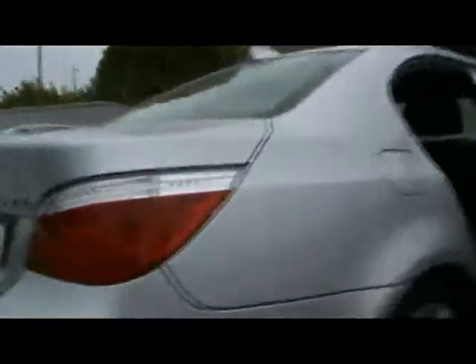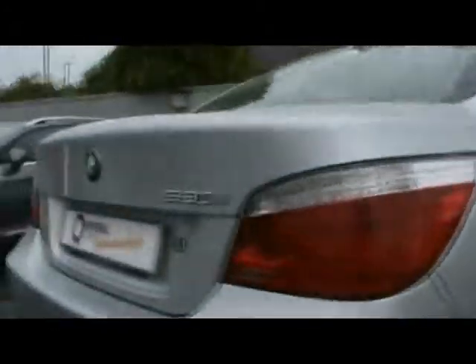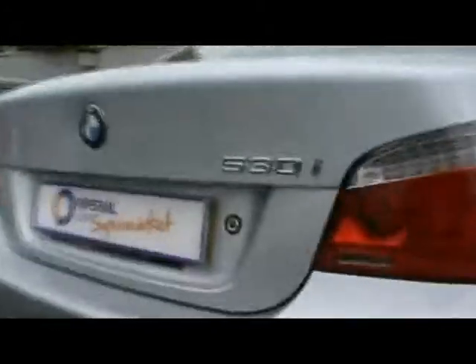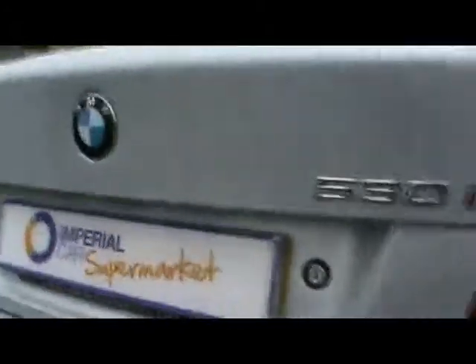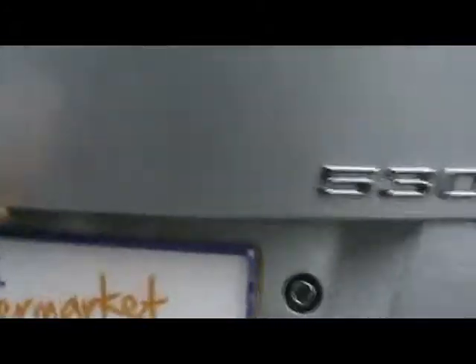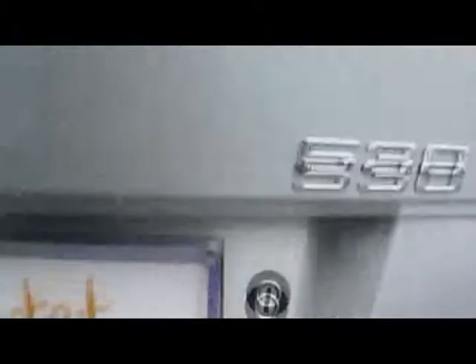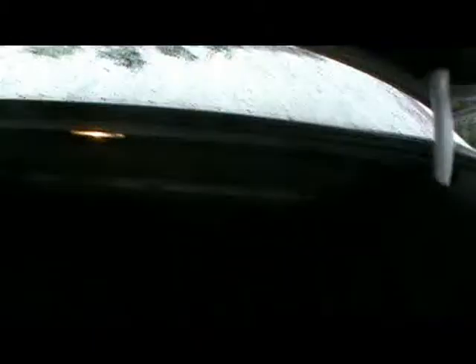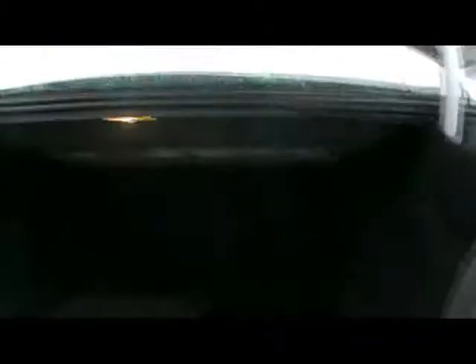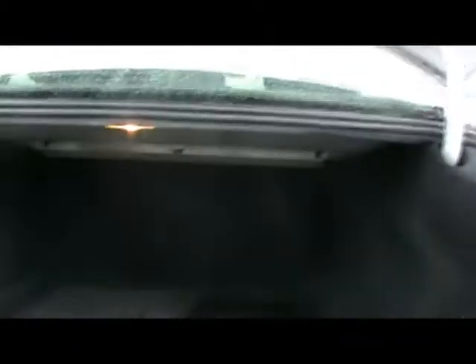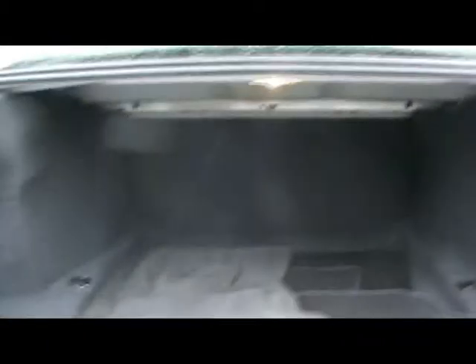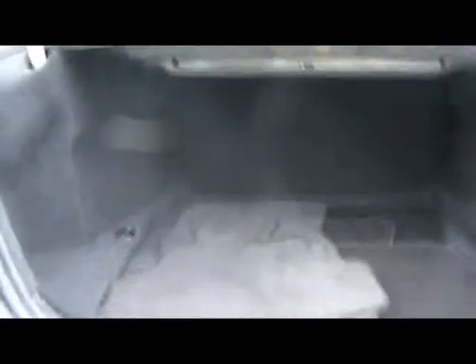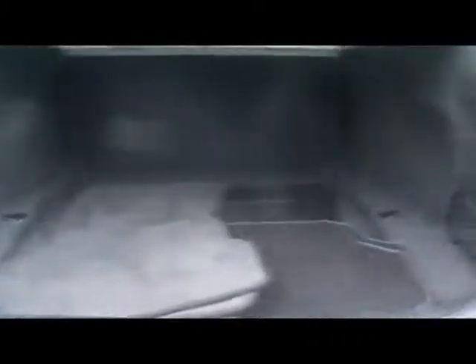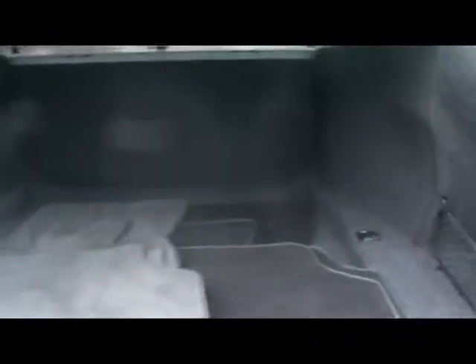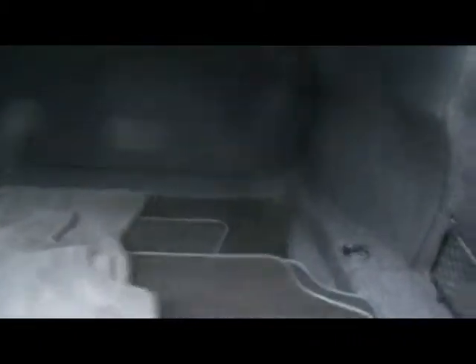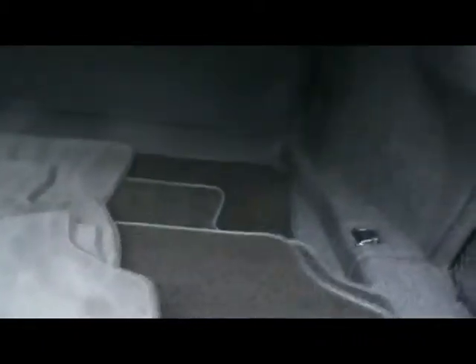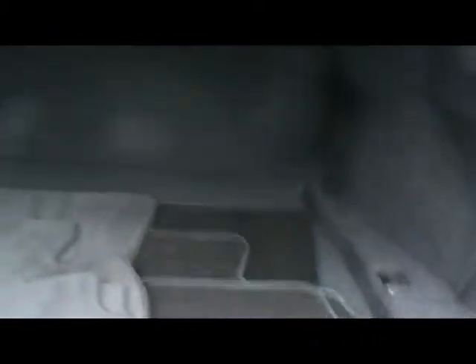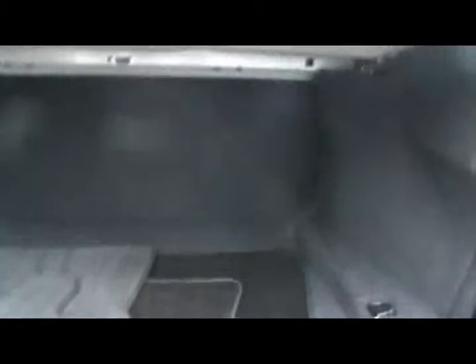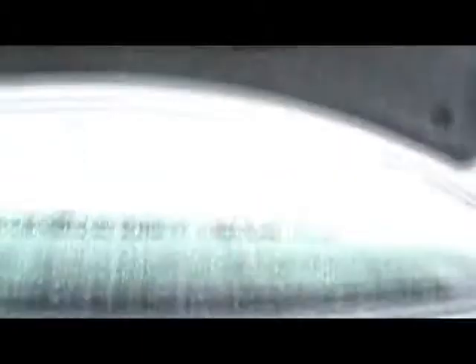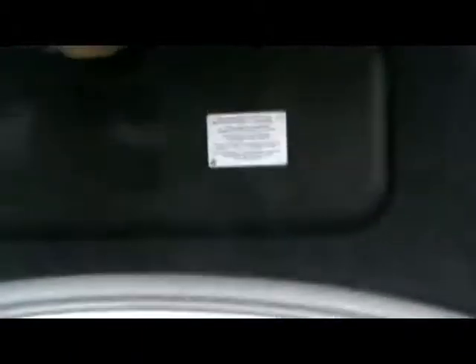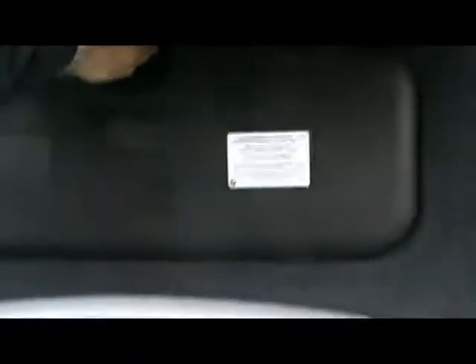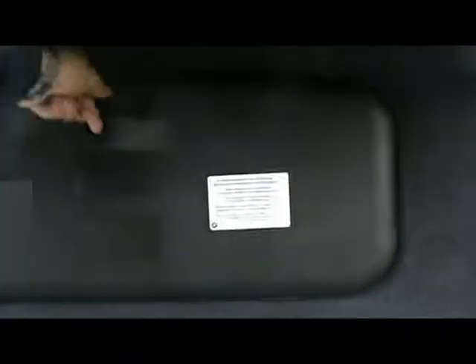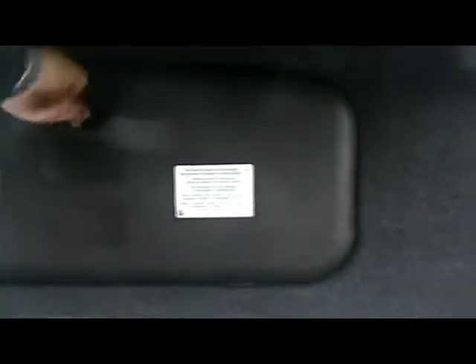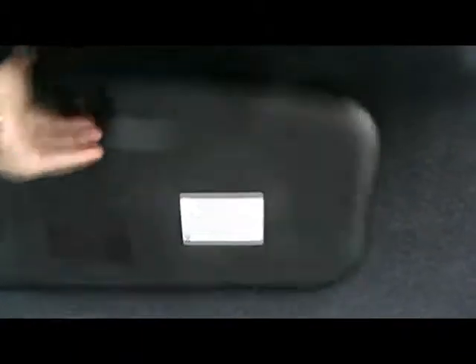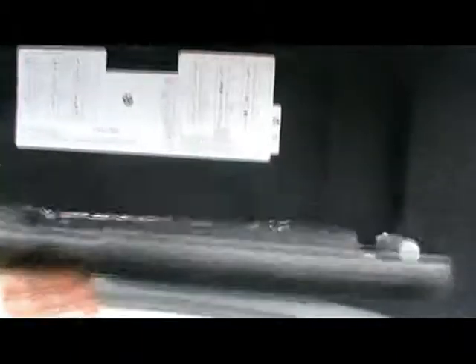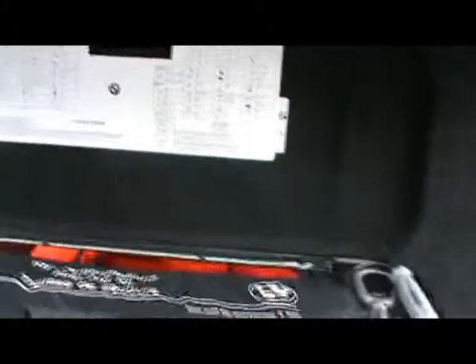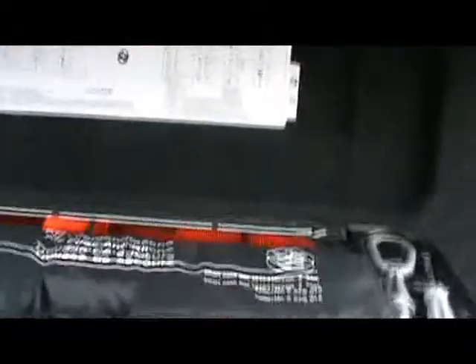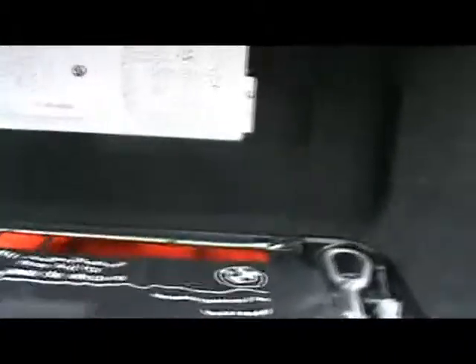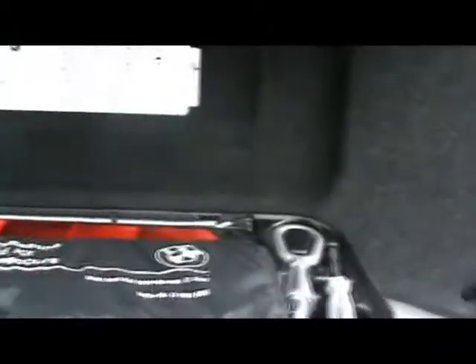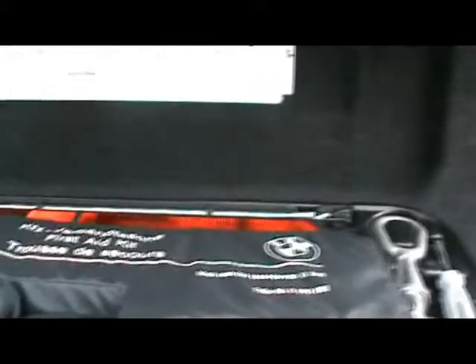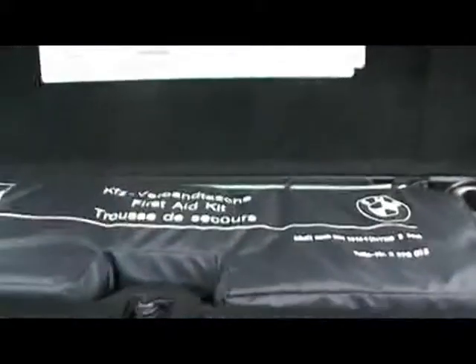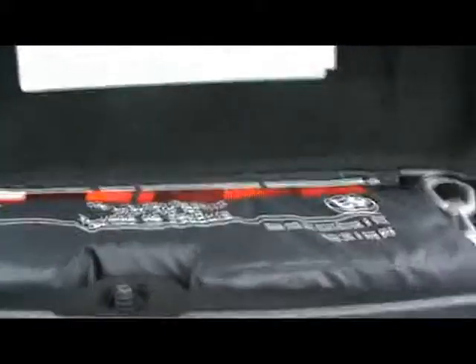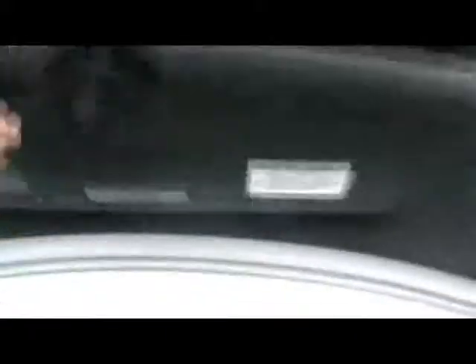Just going around to the boot — absolutely massive boot. There's a full set of mats, and also a warning triangle, some tools and a first aid kit. Very handy.